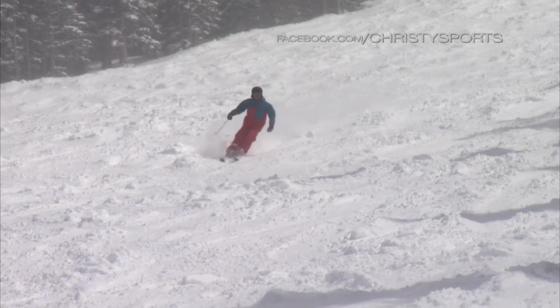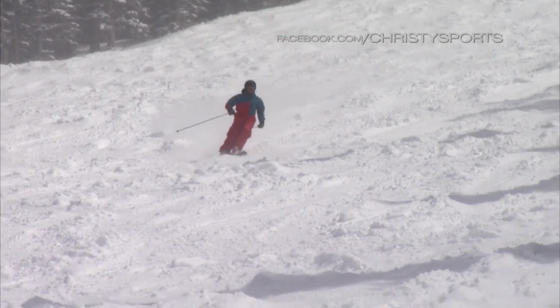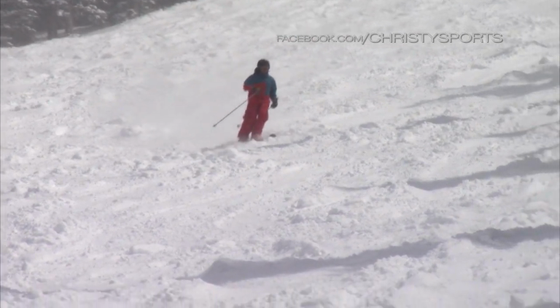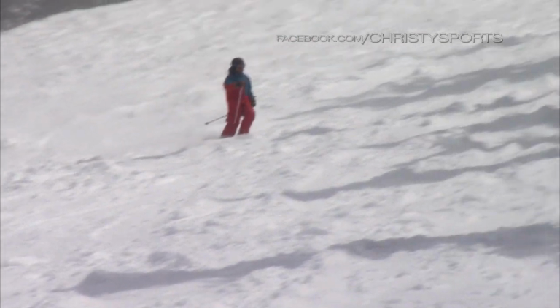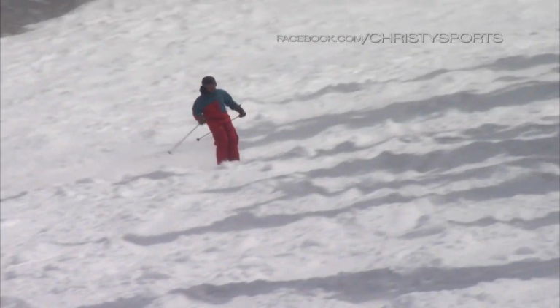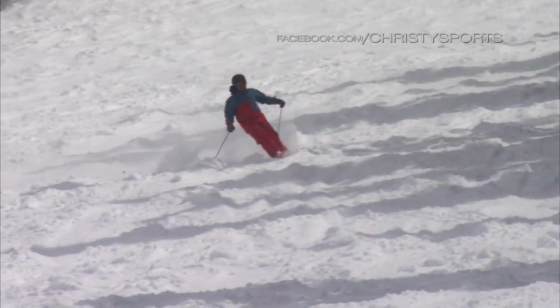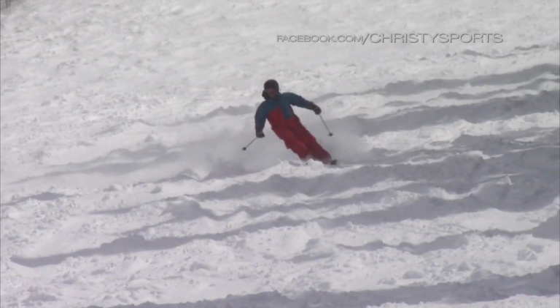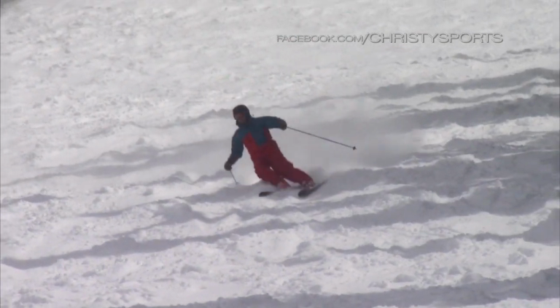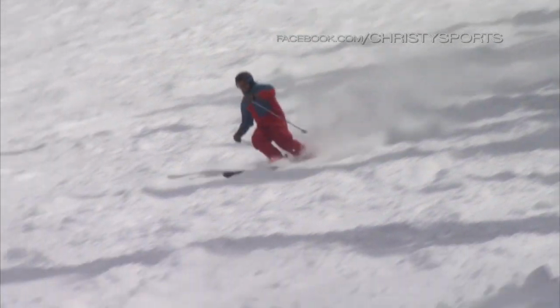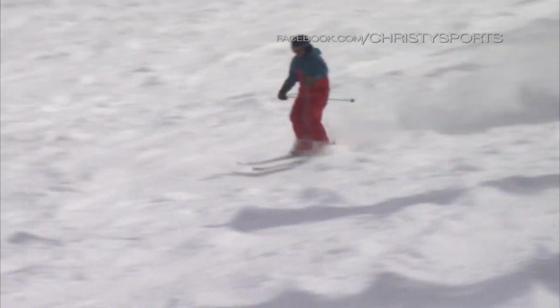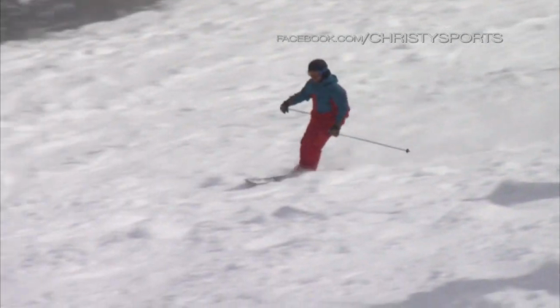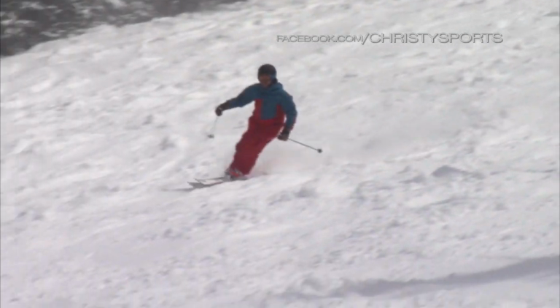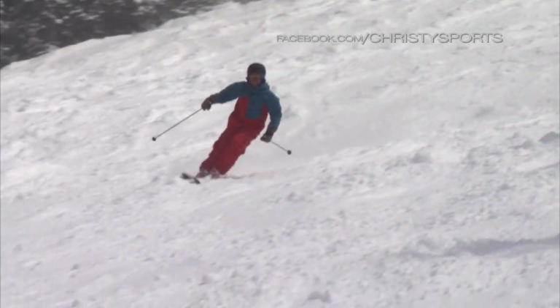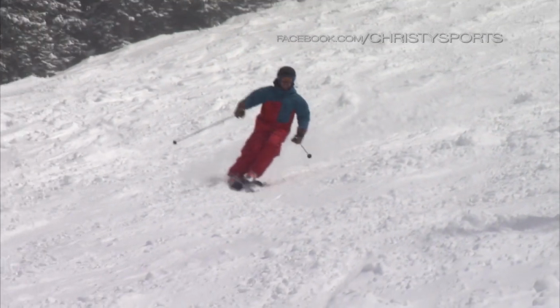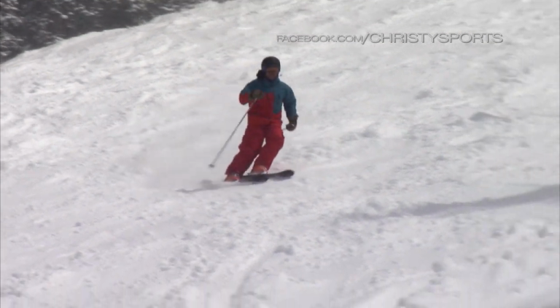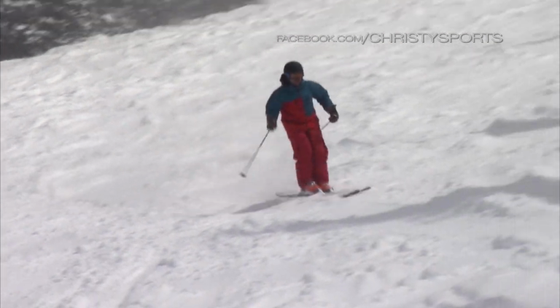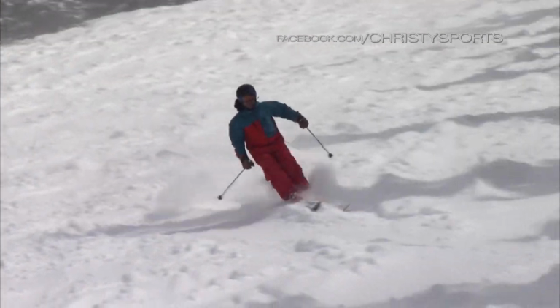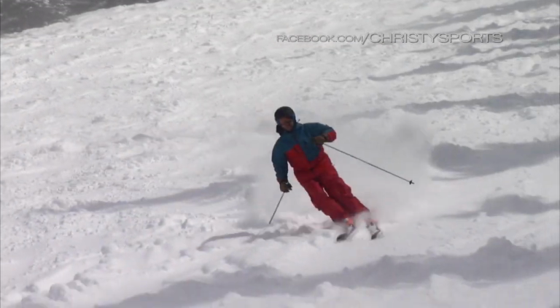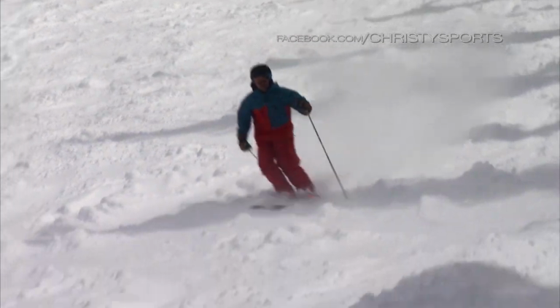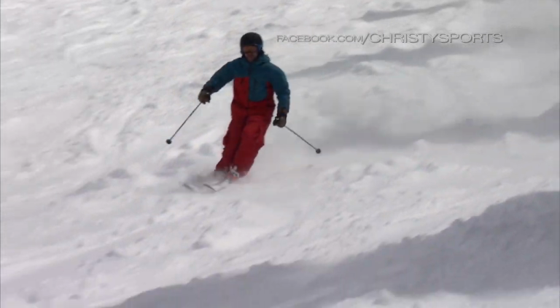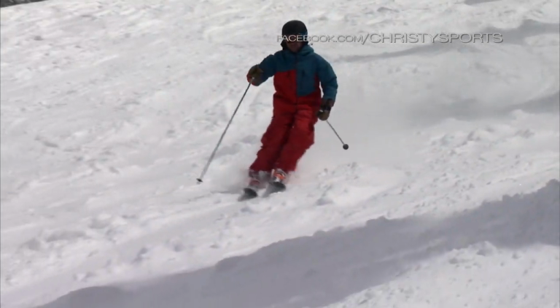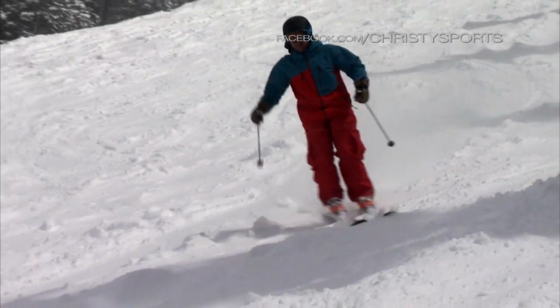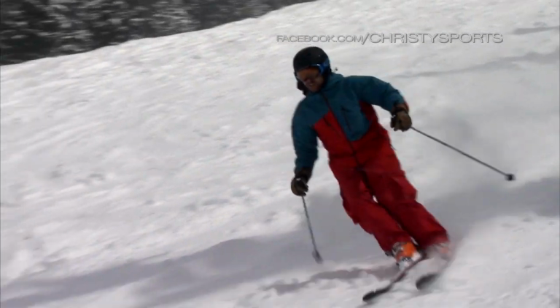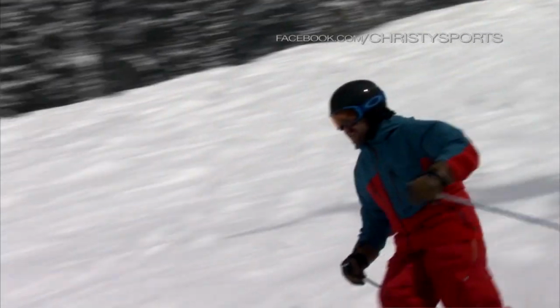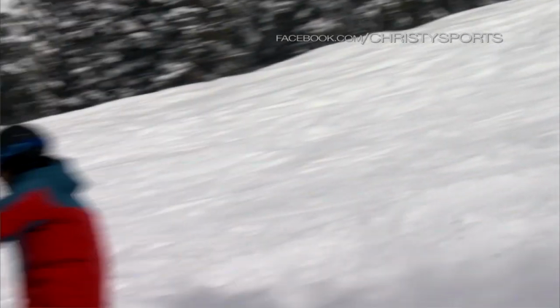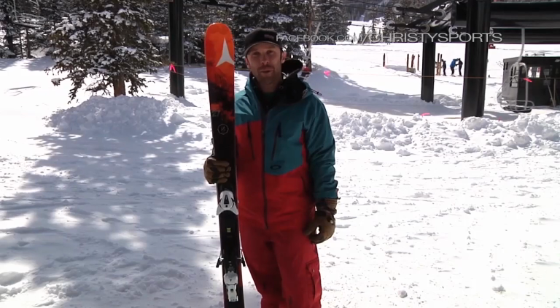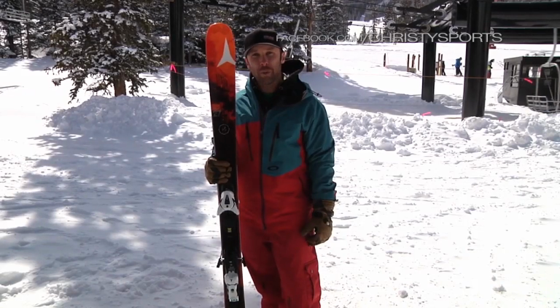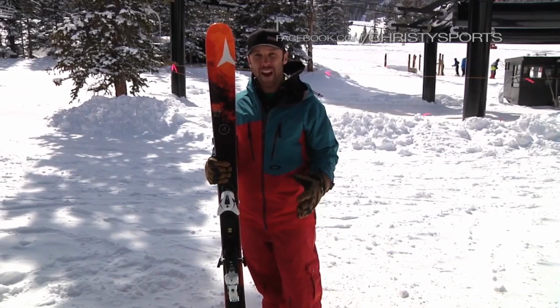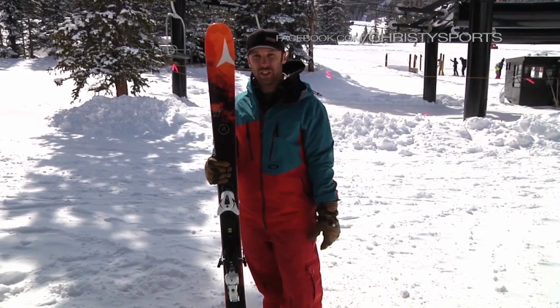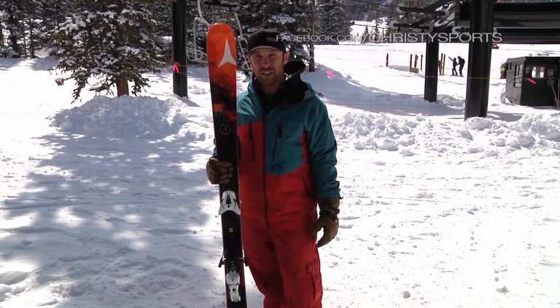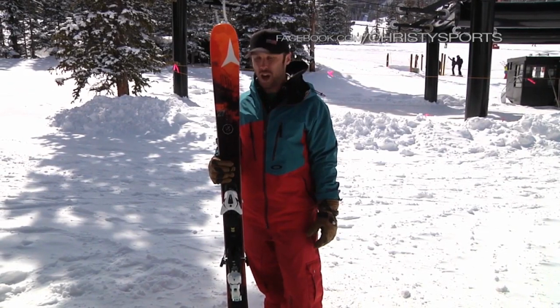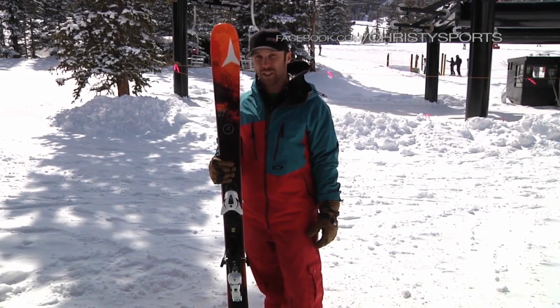We were here skiing it all day. I recommend it for that intermediate, up to an advanced skier — really going to enjoy the liveliness and playfulness of this ski. It's the Atomic Panic, part of the Vantage series of Atomic skis.